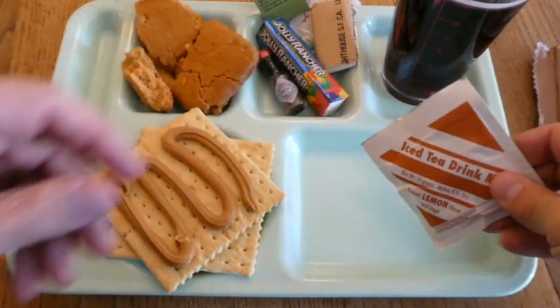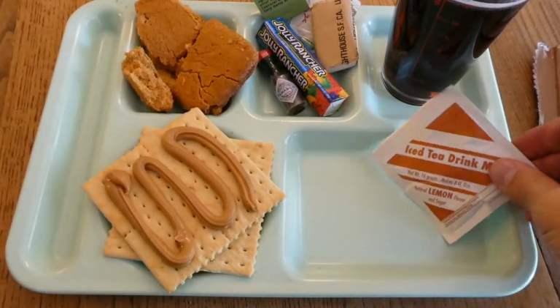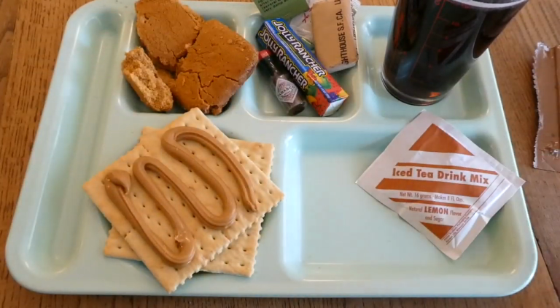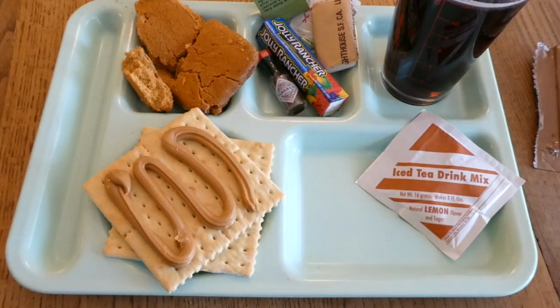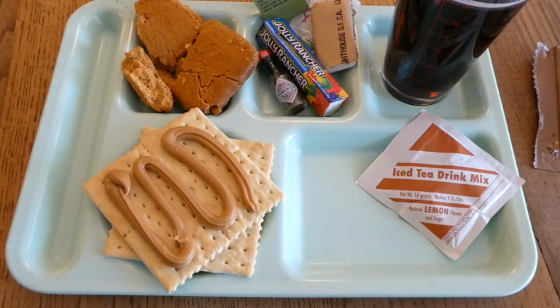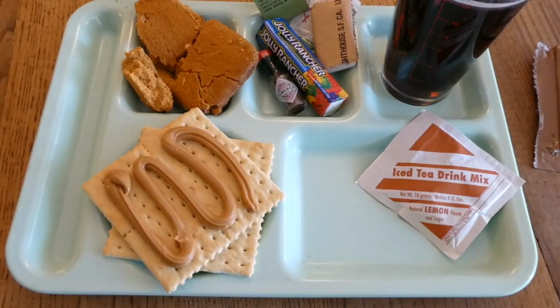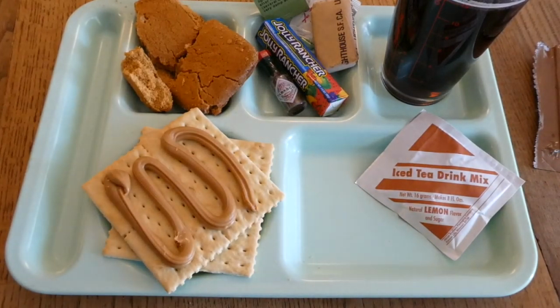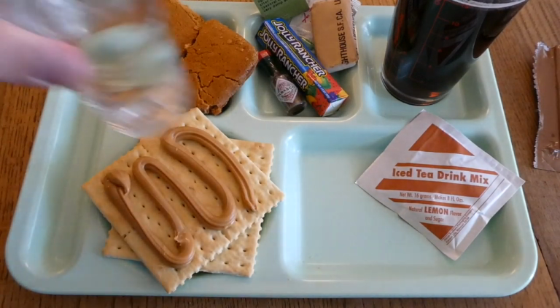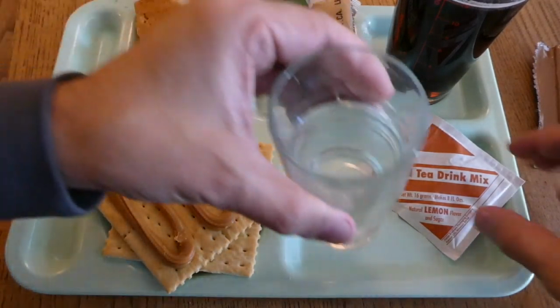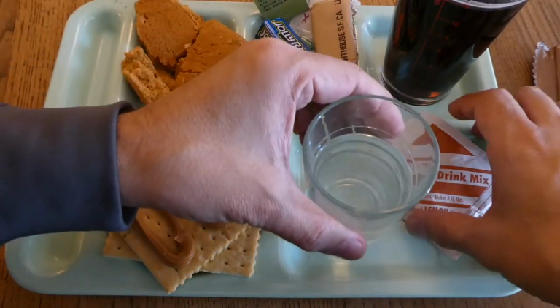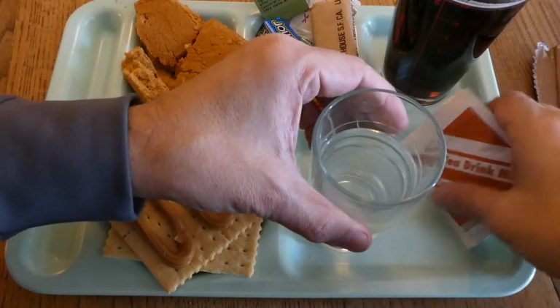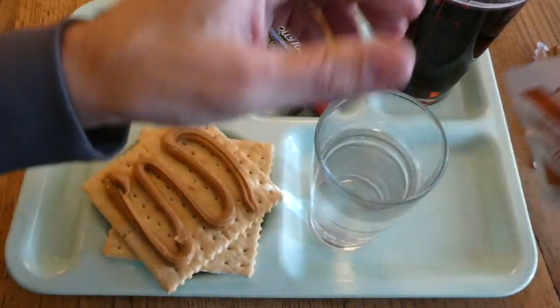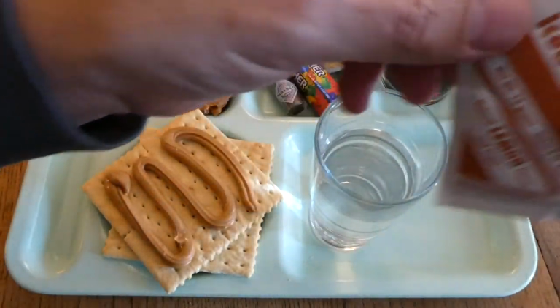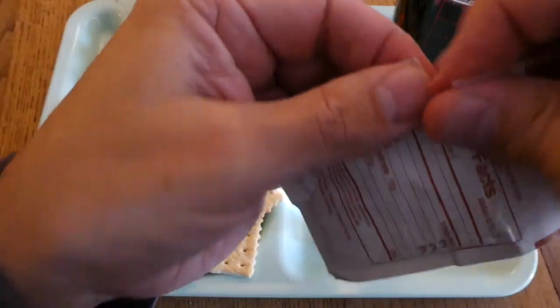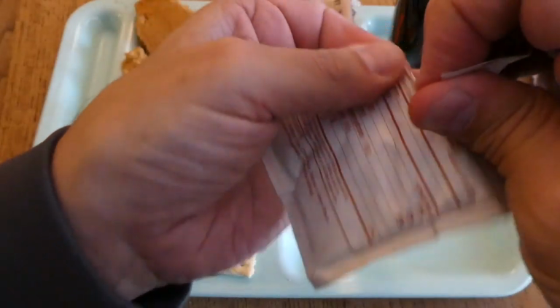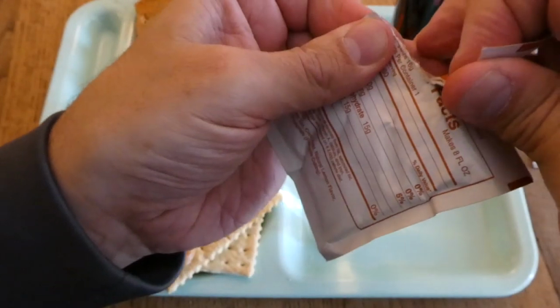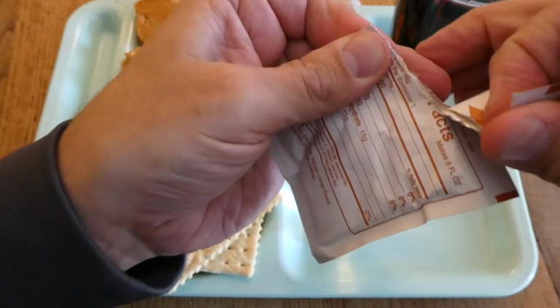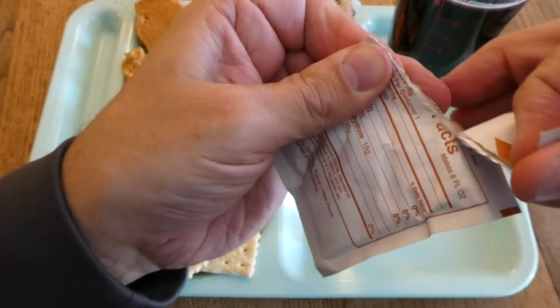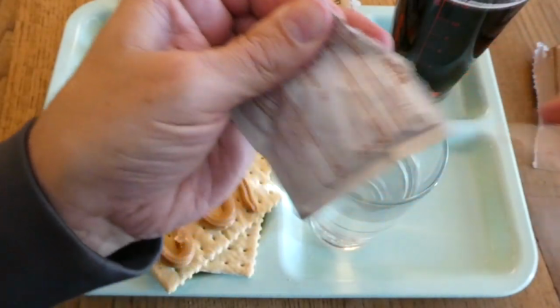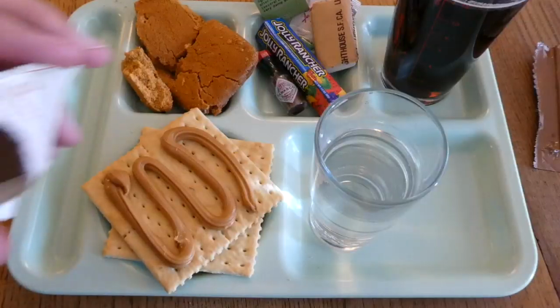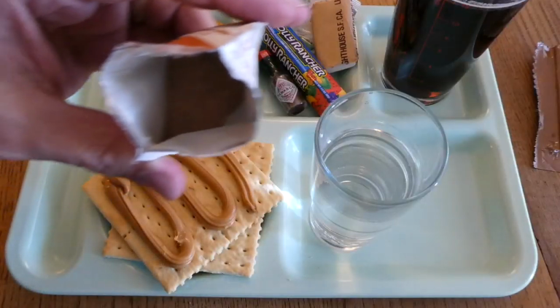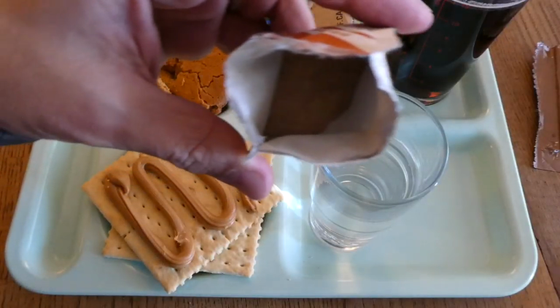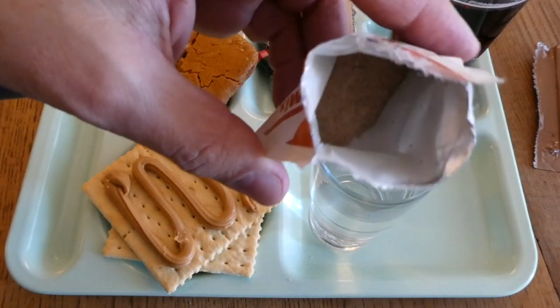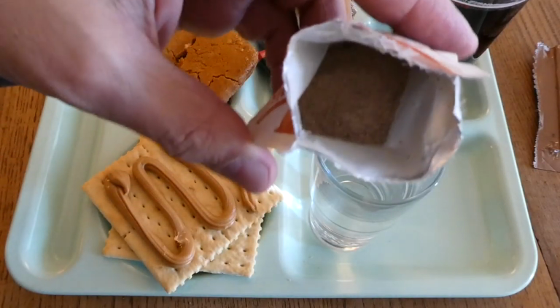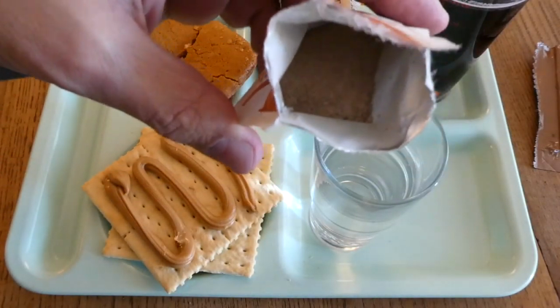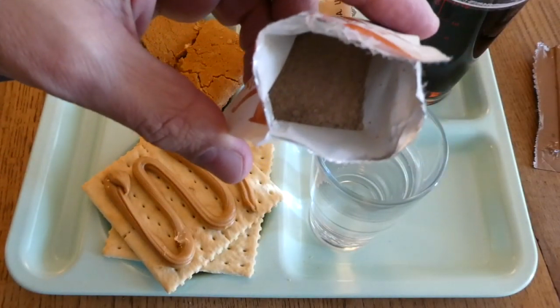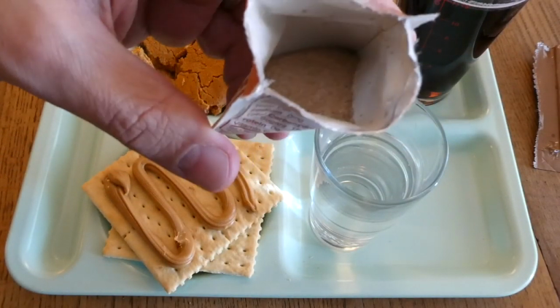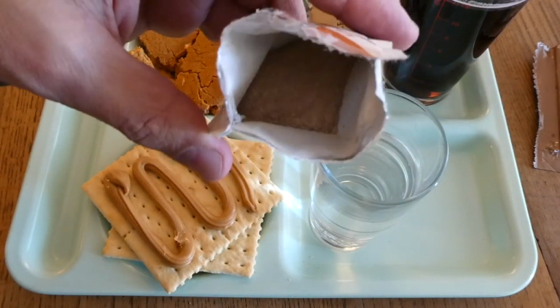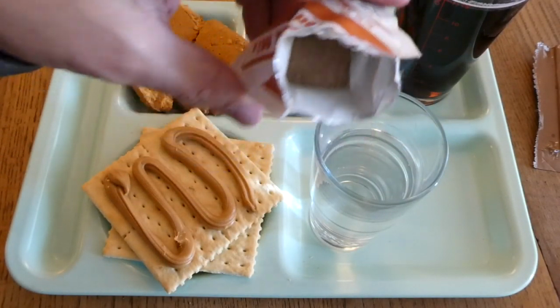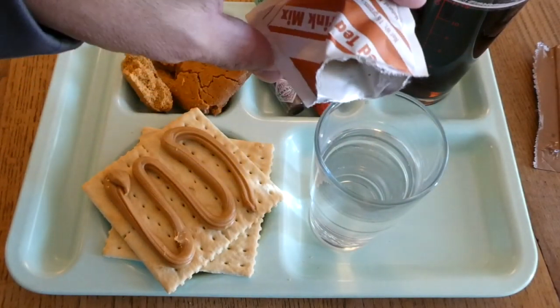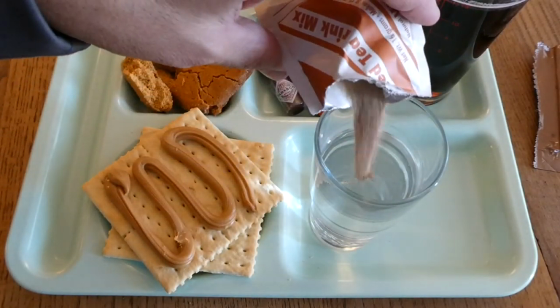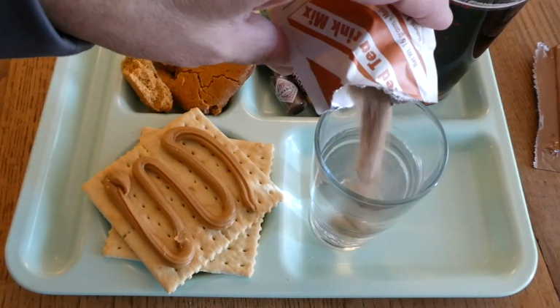The tea takes eight ounces. It smells kind of like grapes — doesn't look too bad though.